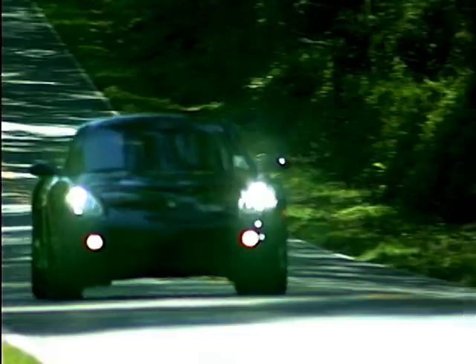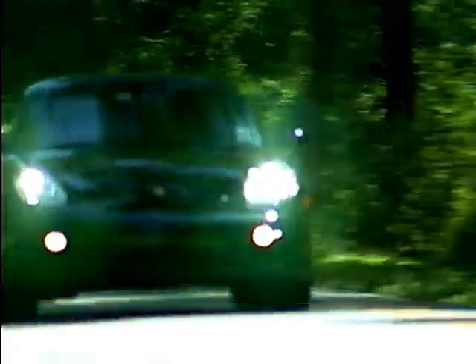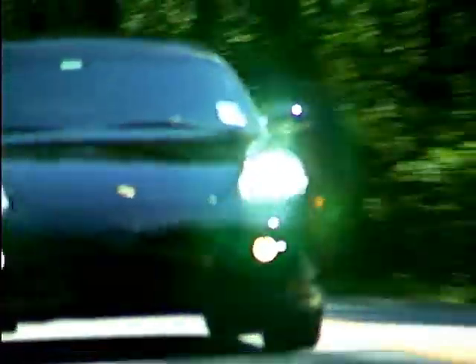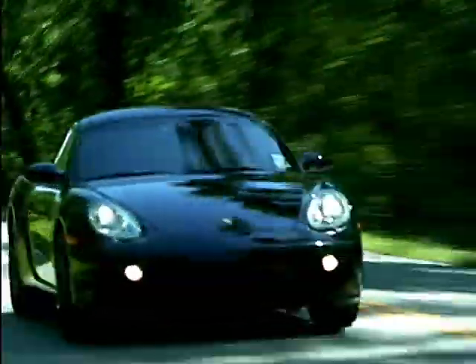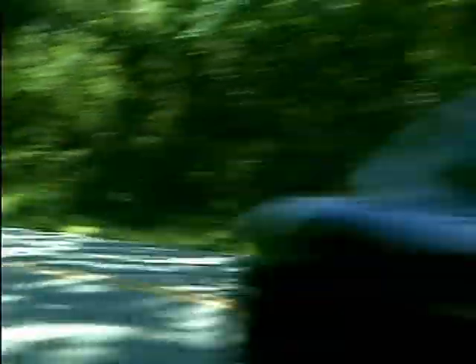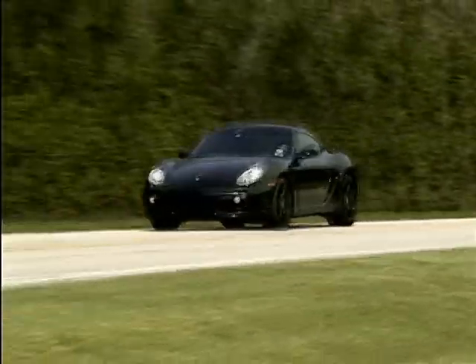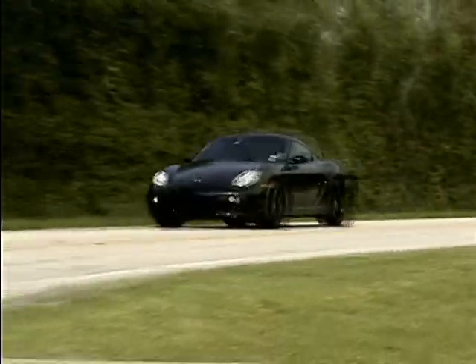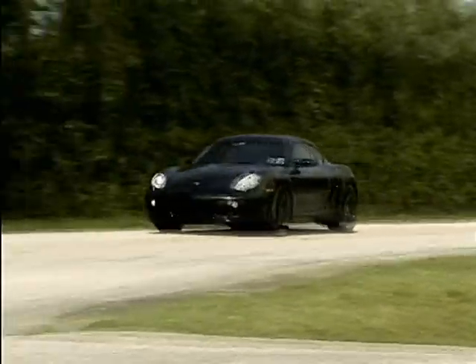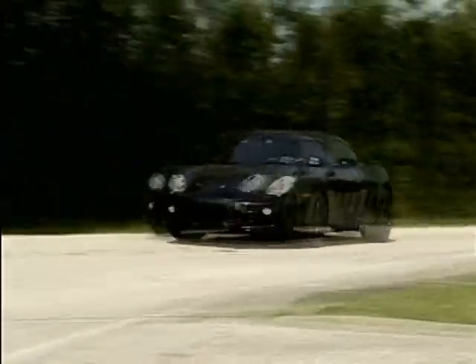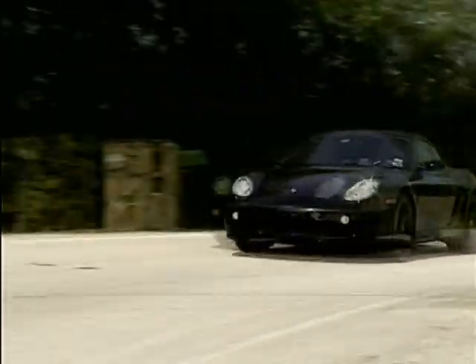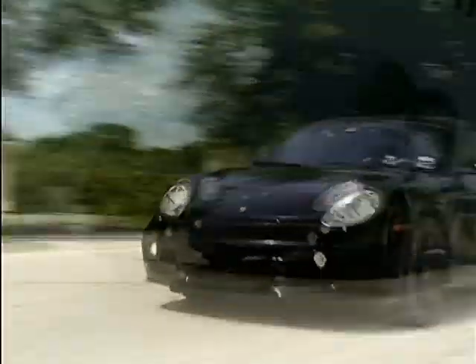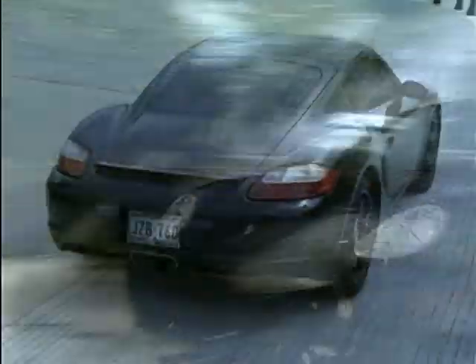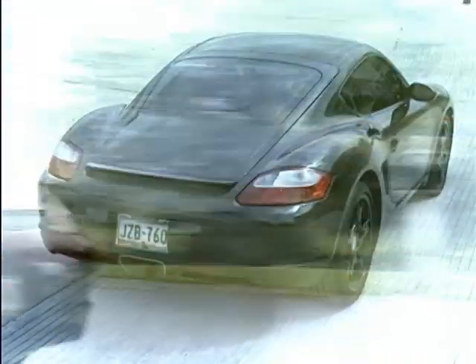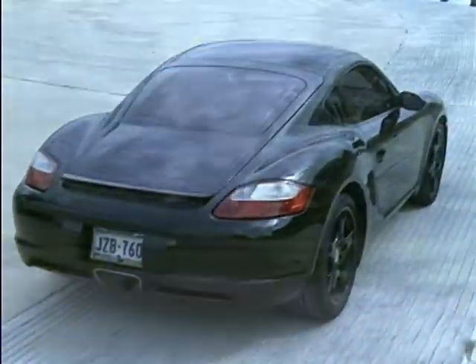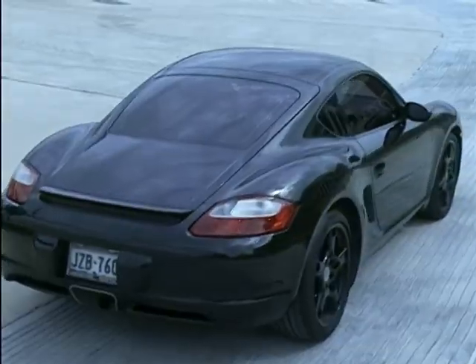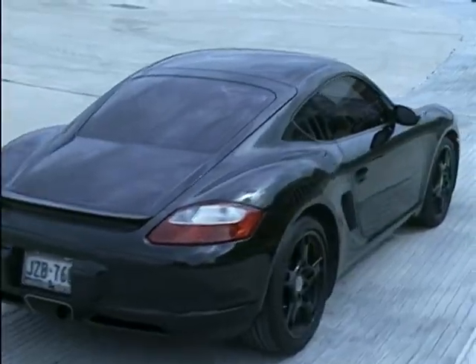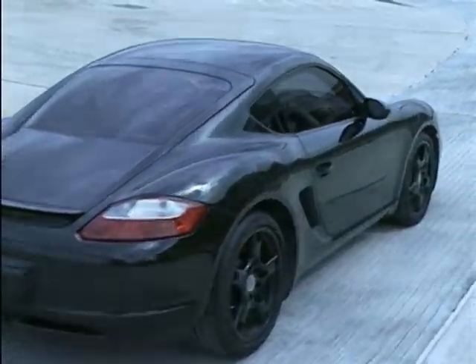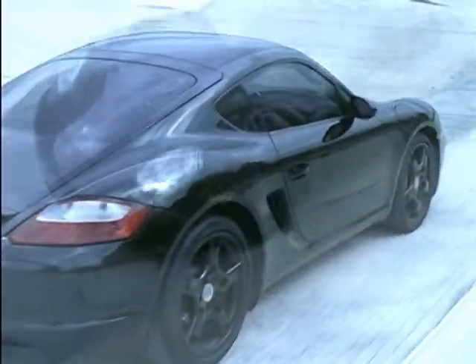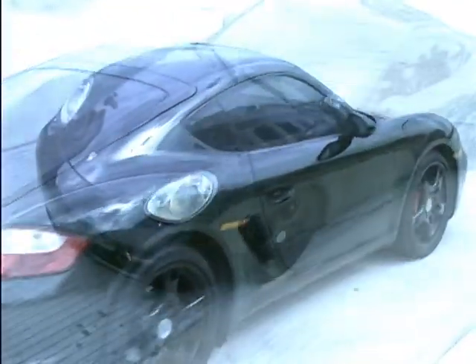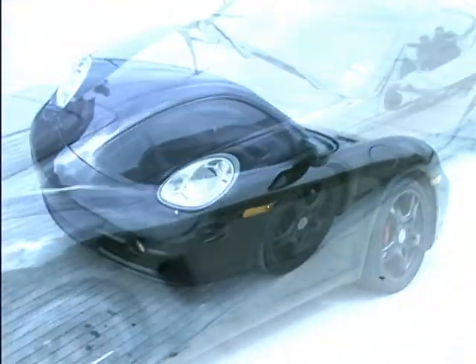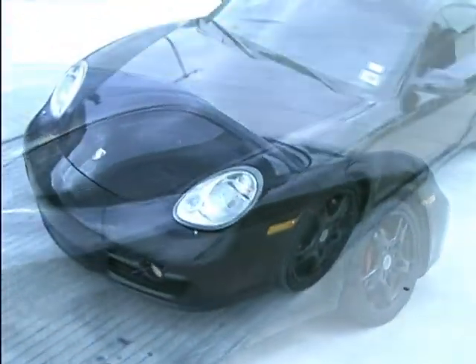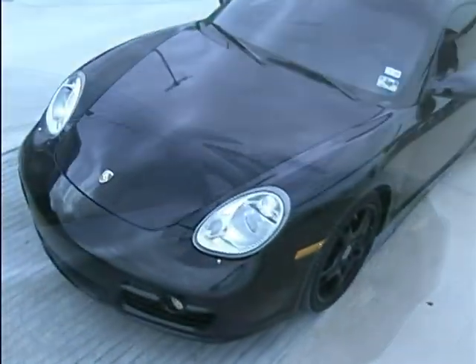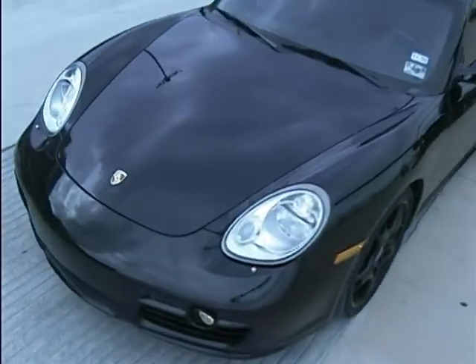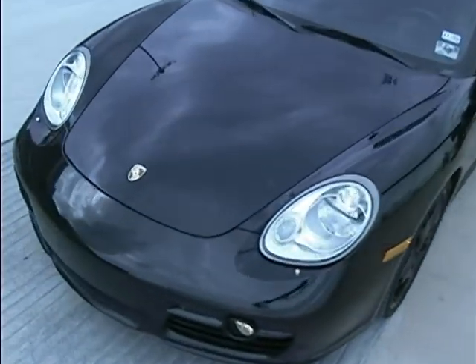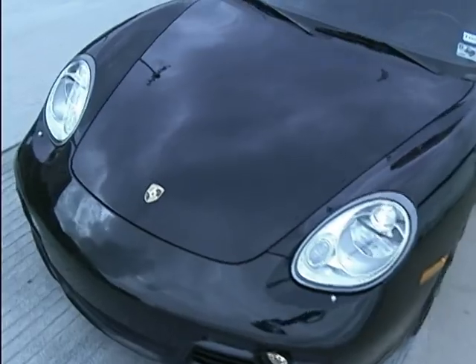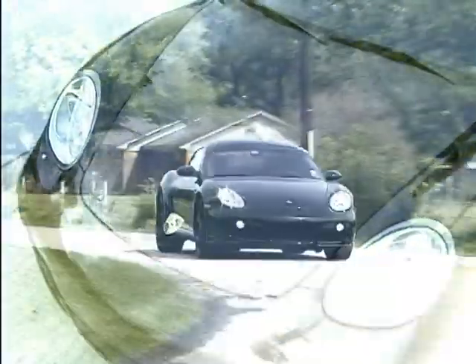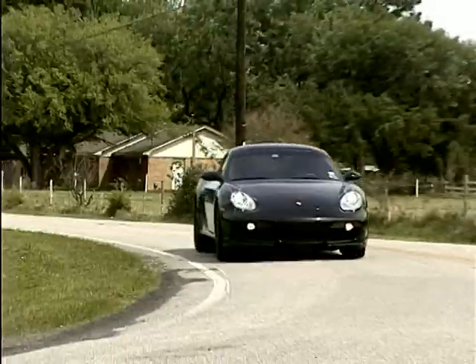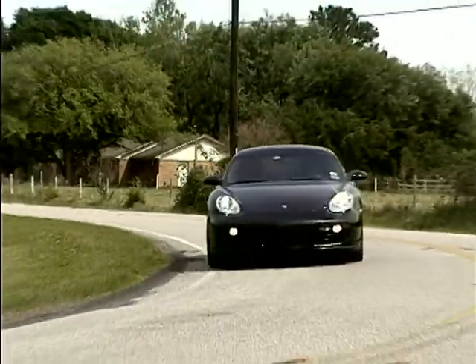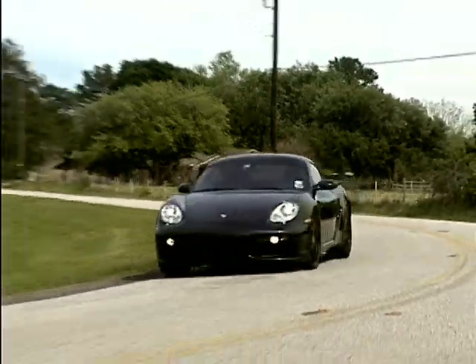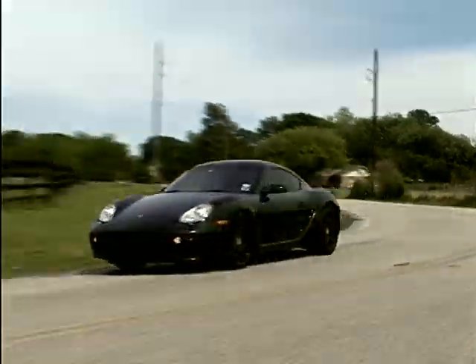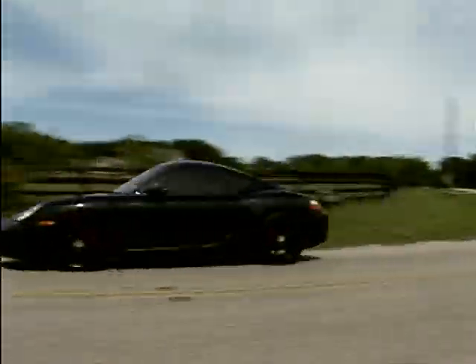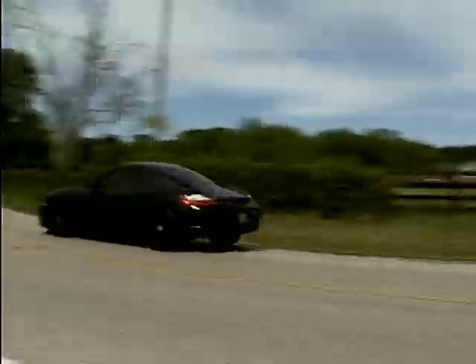The Cayman S is a beautiful display of classic Porsche design with smooth lines and elegant curves. The proper balance between classic performance and modern luxury comfort is achieved in the Porsche Cayman S, making it arguably one of the best sports cars on the road today.